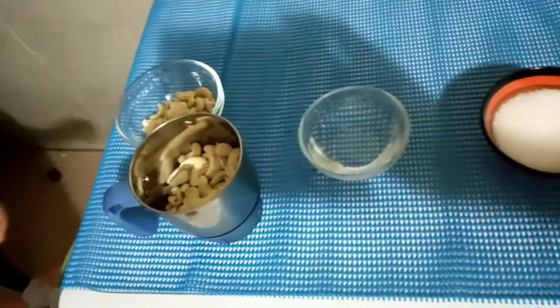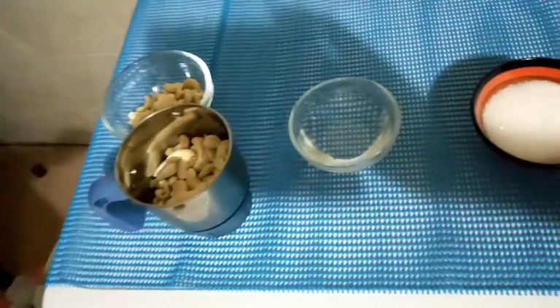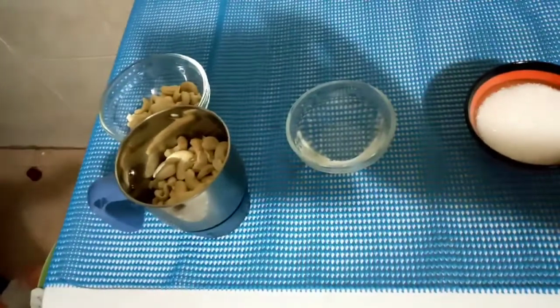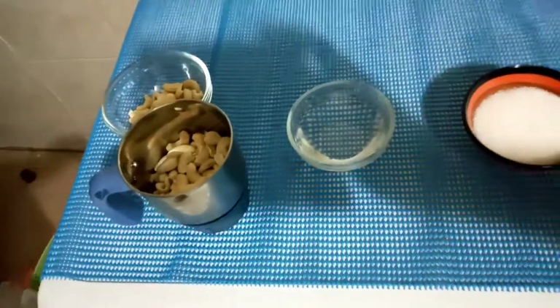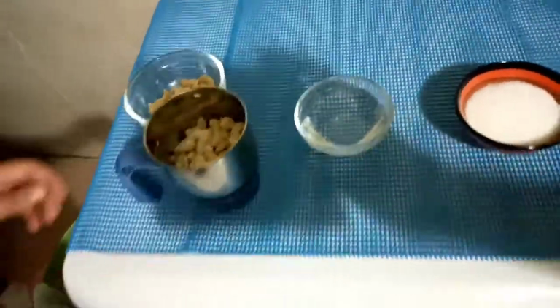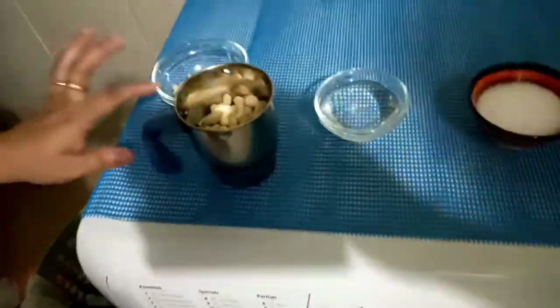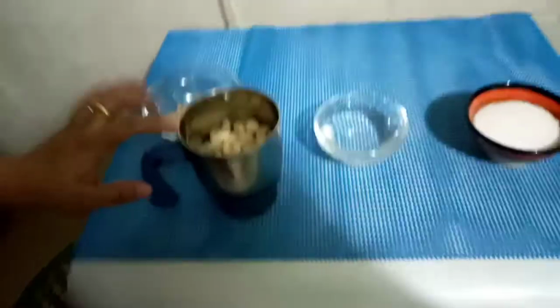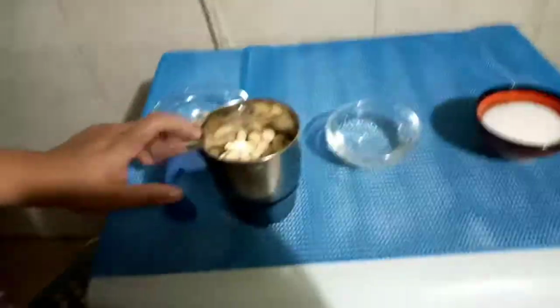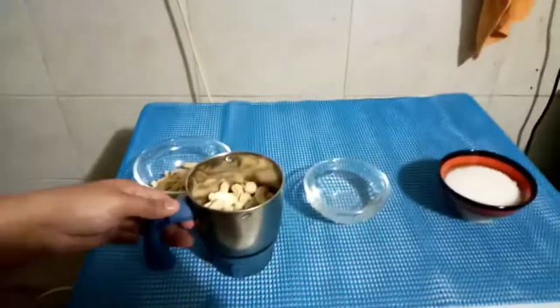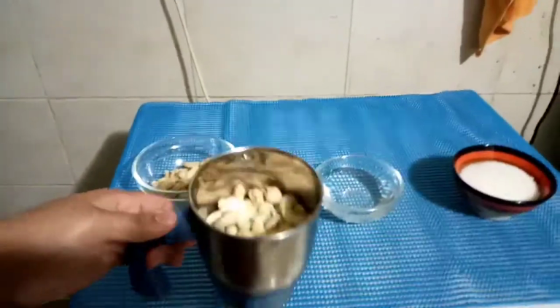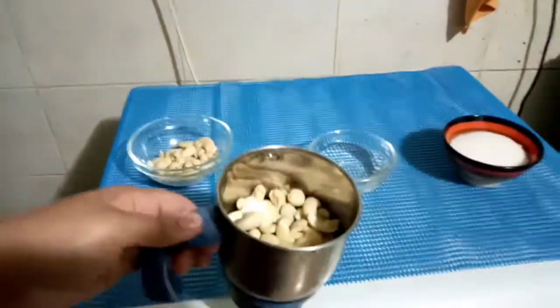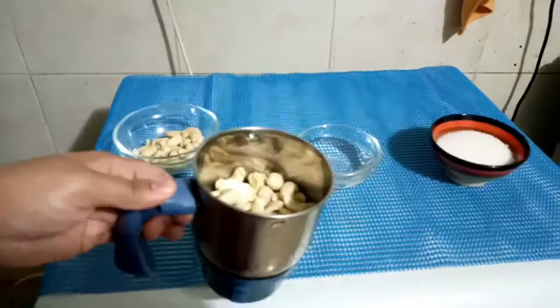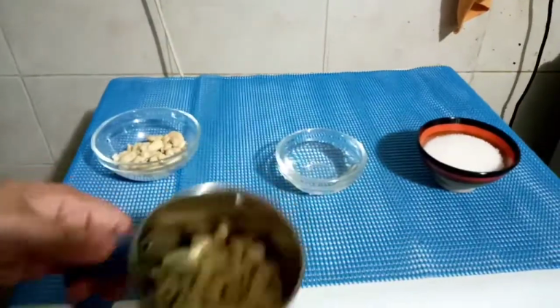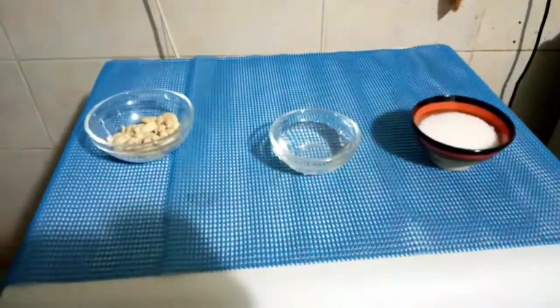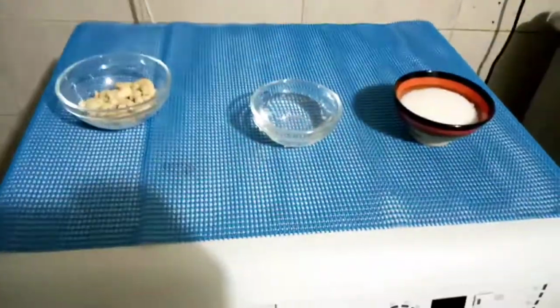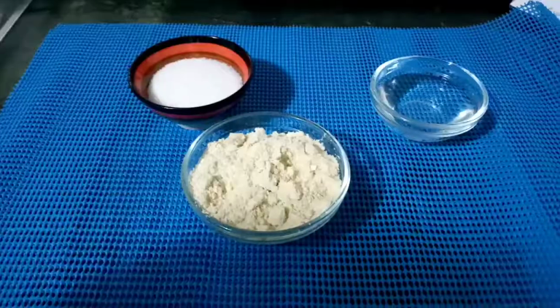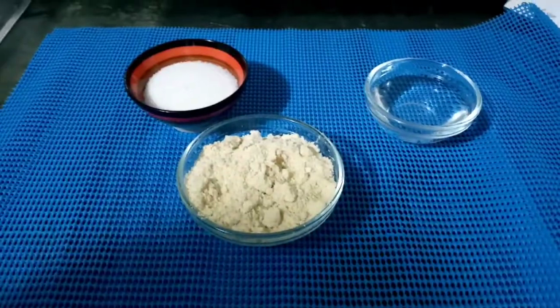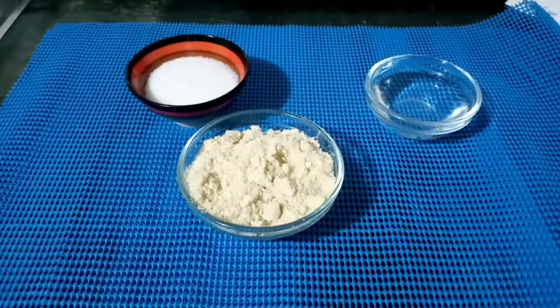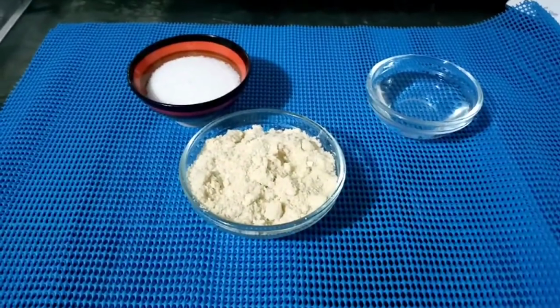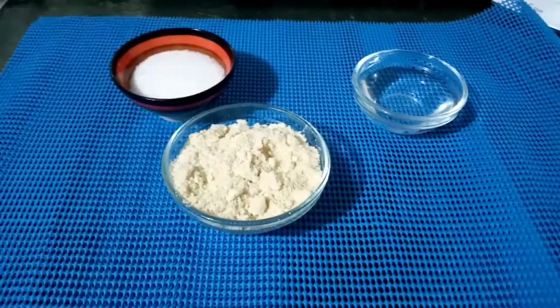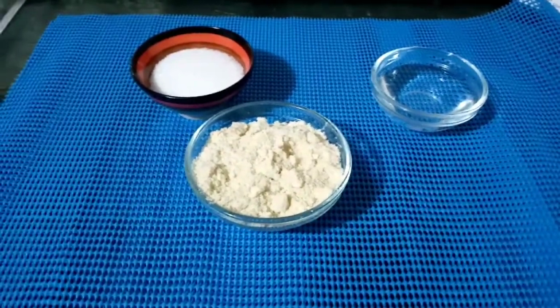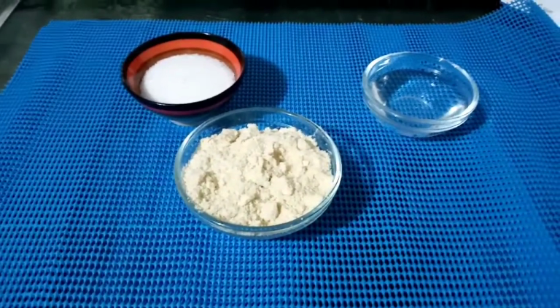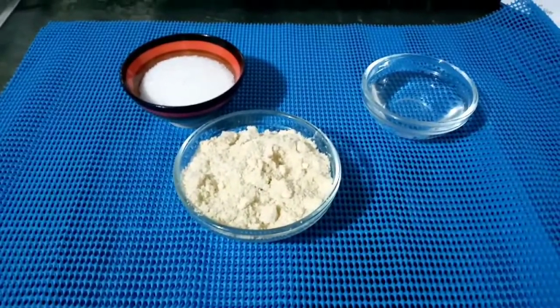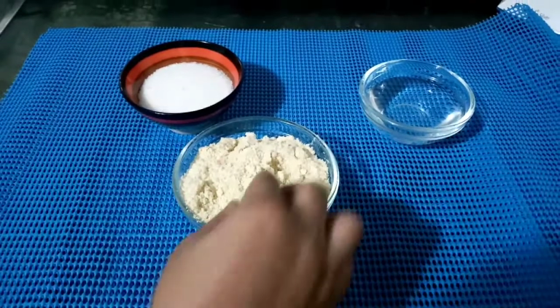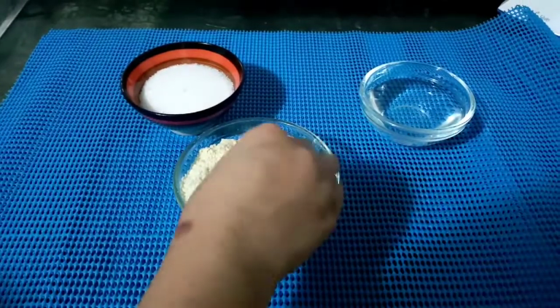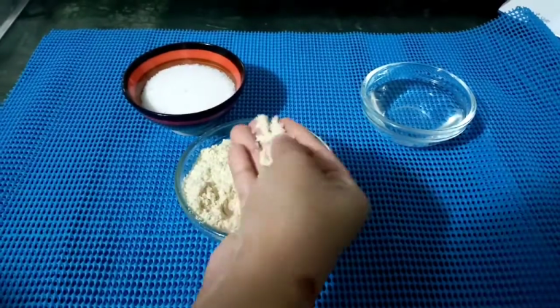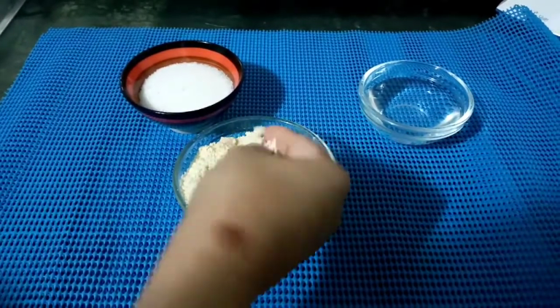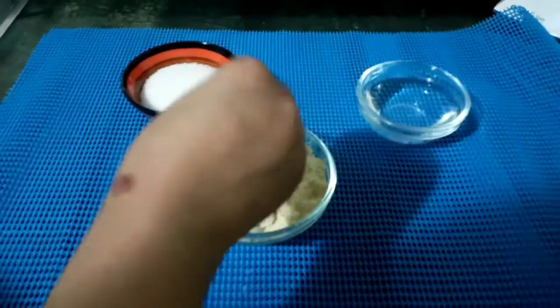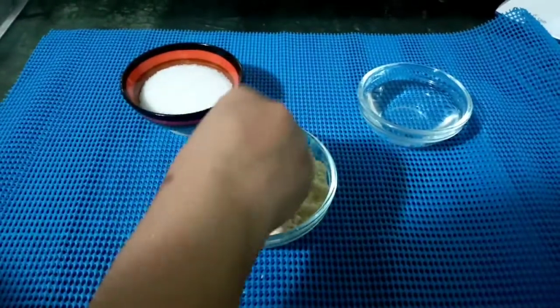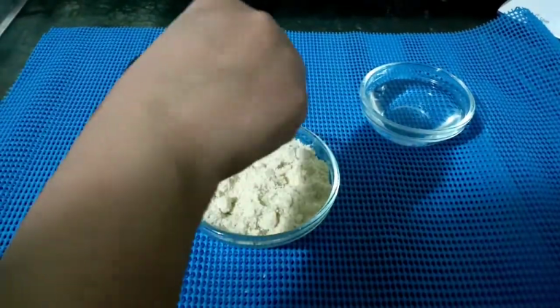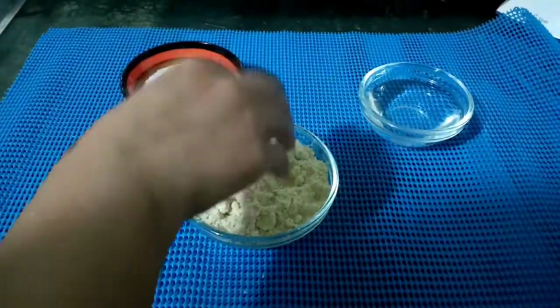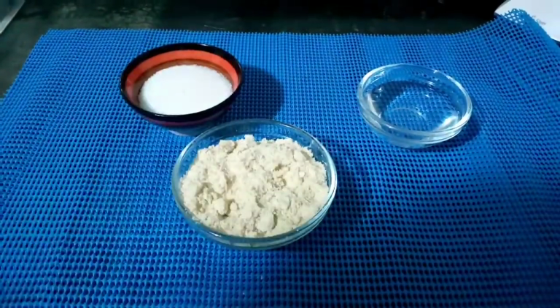First we have to grind the cashews. Instead of grinding completely all at once, grind half by half — first grind half of the cashew, then the rest, and you will get a perfect paste, like perfect powder. The mixie should be completely dry.